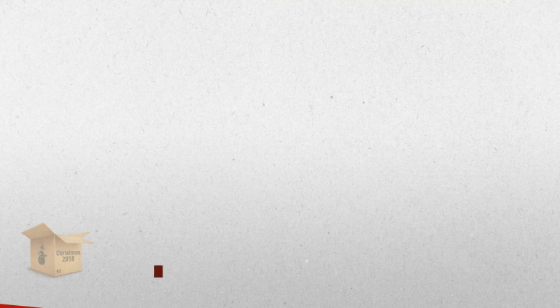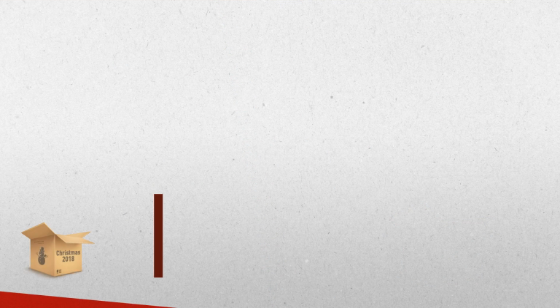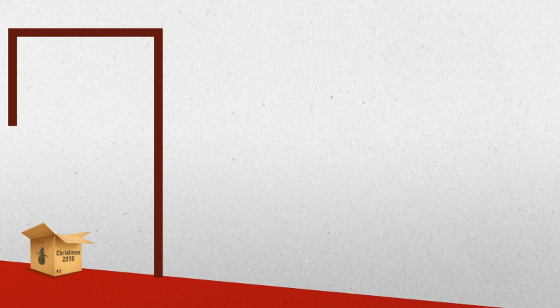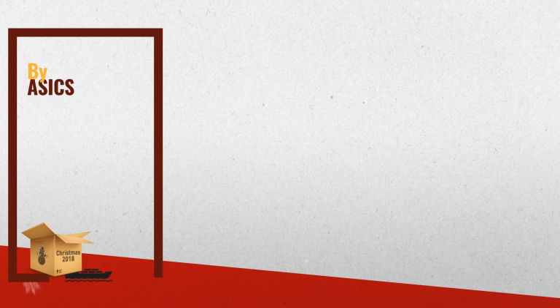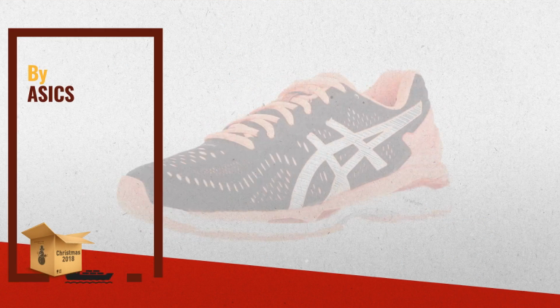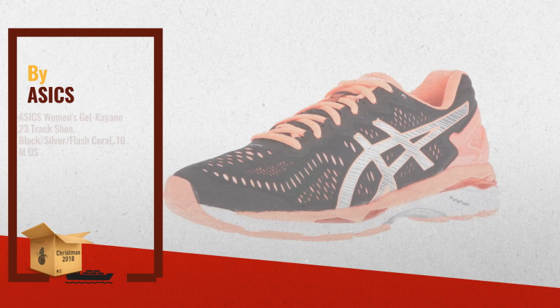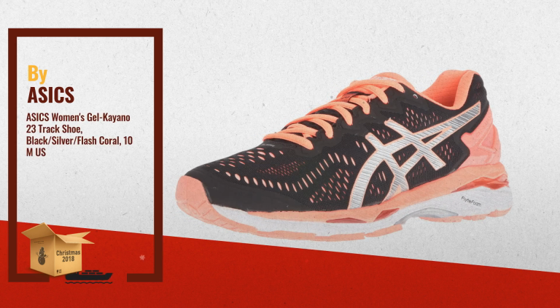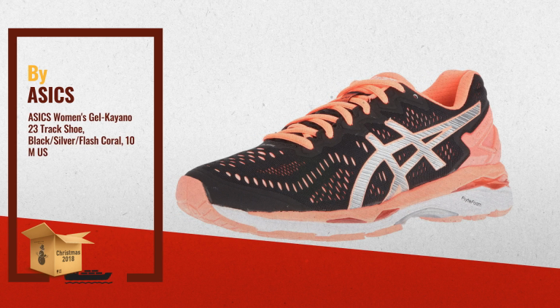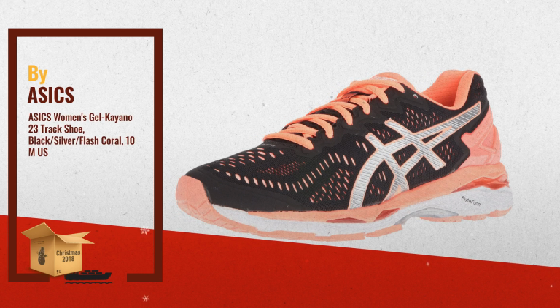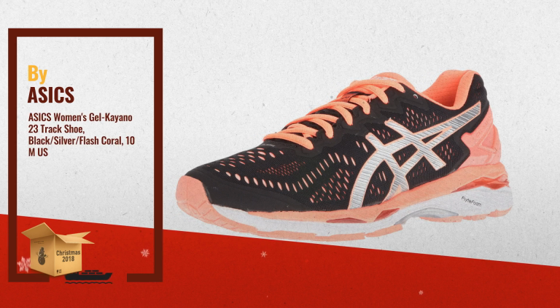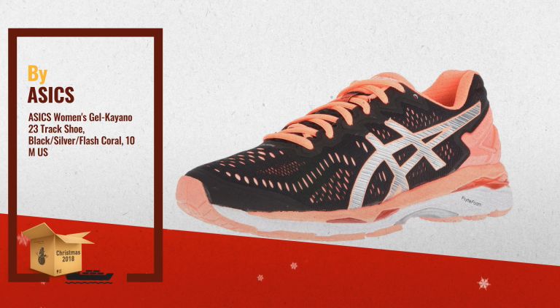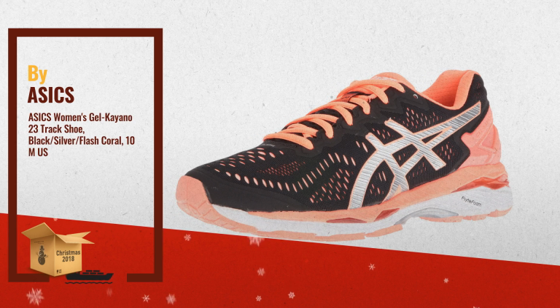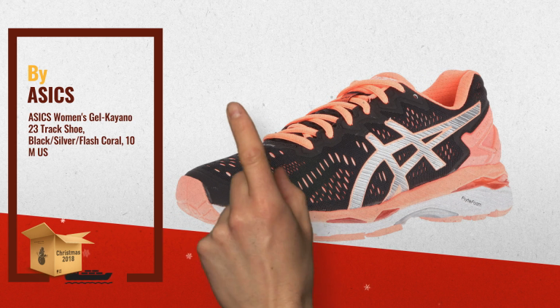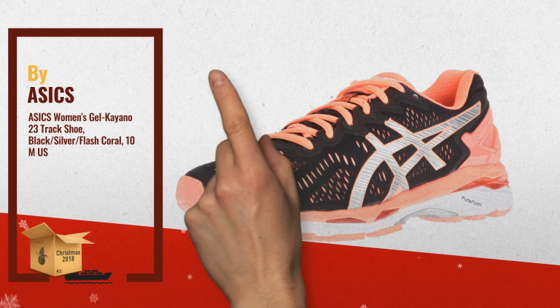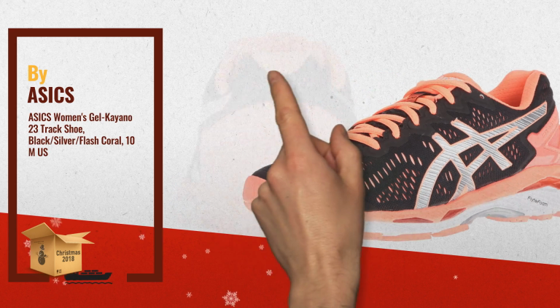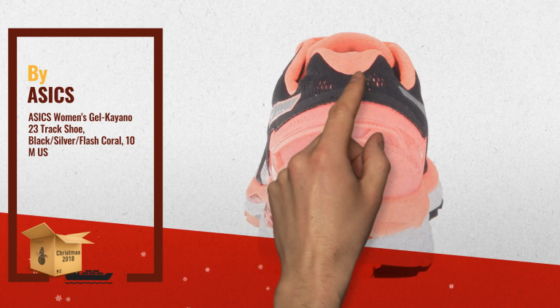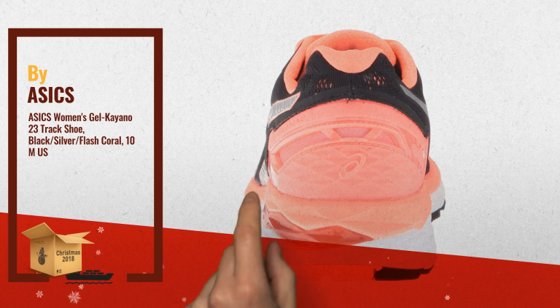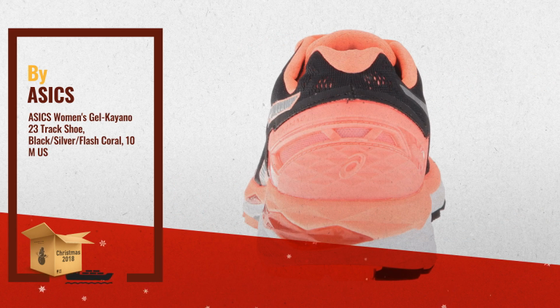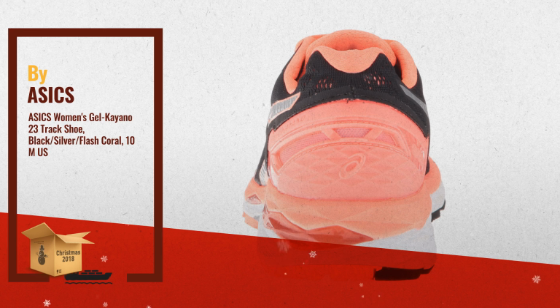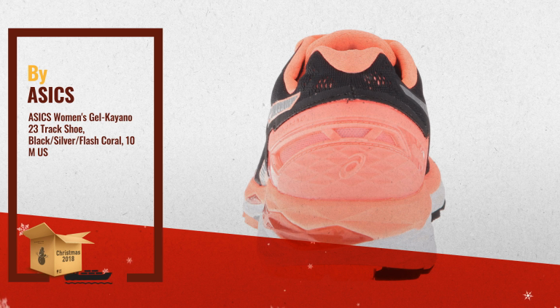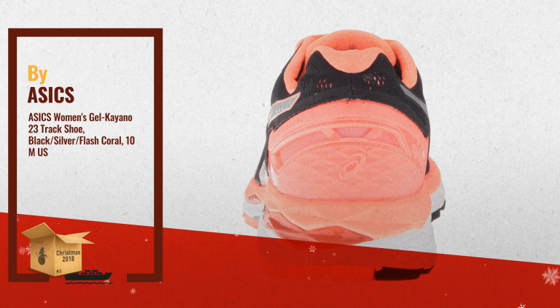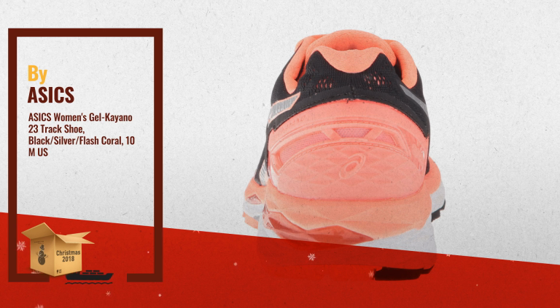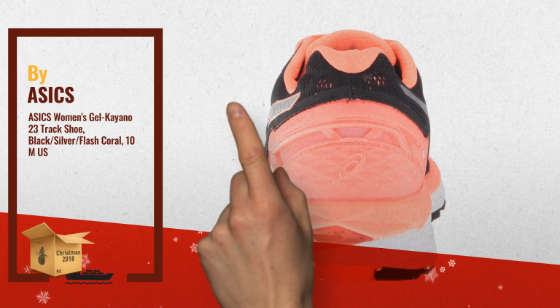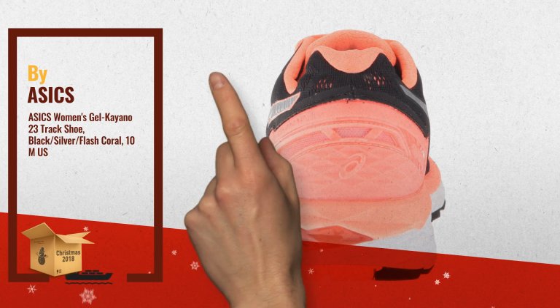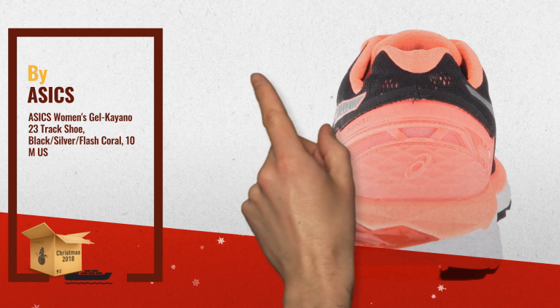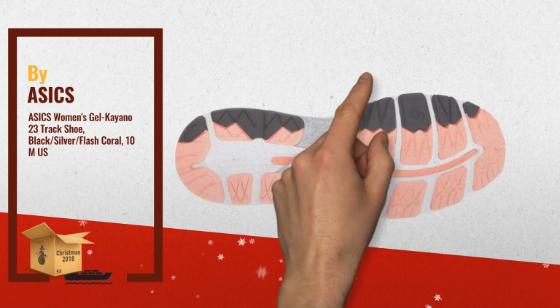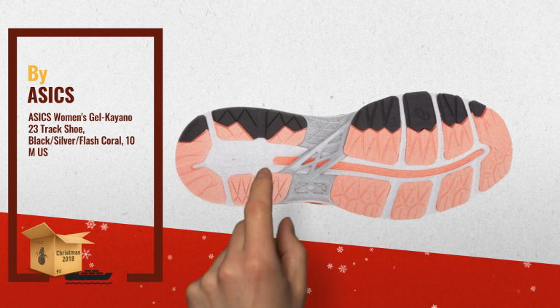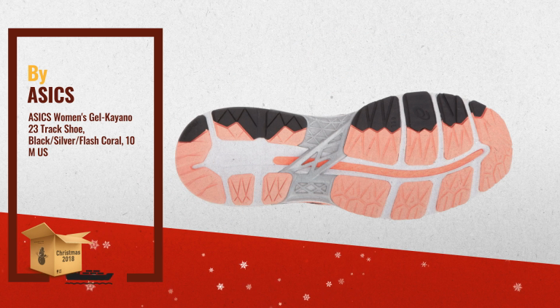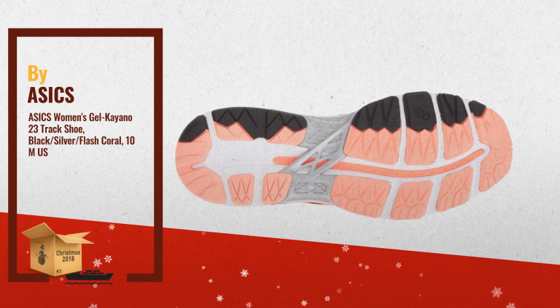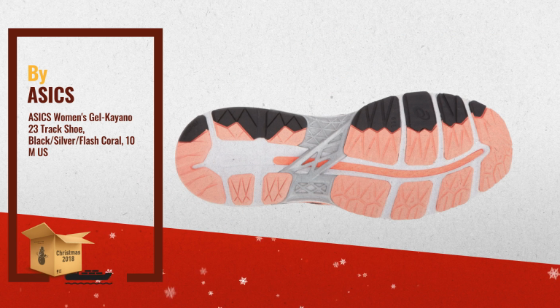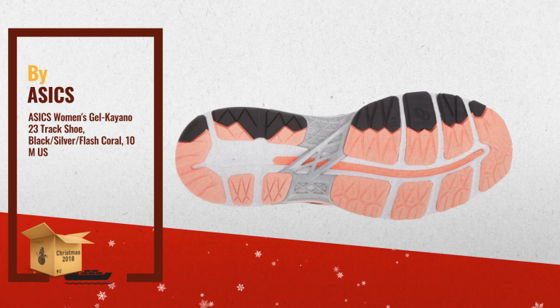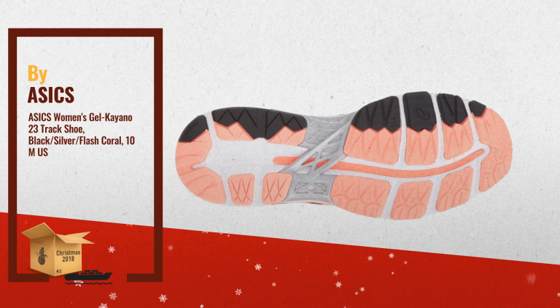Number 2: ASICS New Gel Cushioning Technology. Made from the fusion of gel and foam, it creates lightweight comfort tuned to provide rear foot shock absorption that shifts to forefoot bounce back — another great product by ASICS.